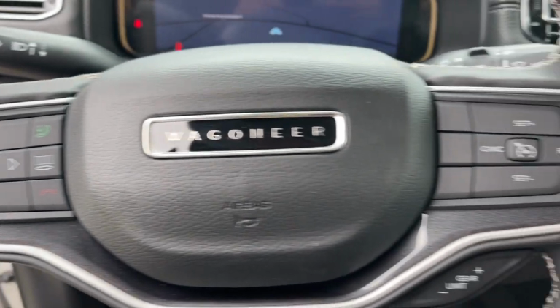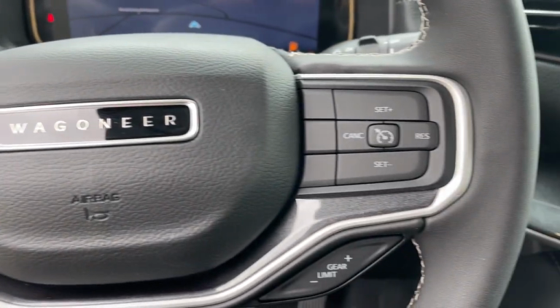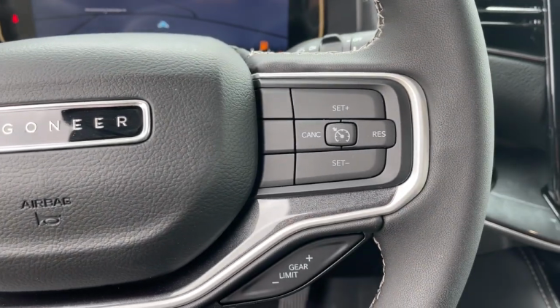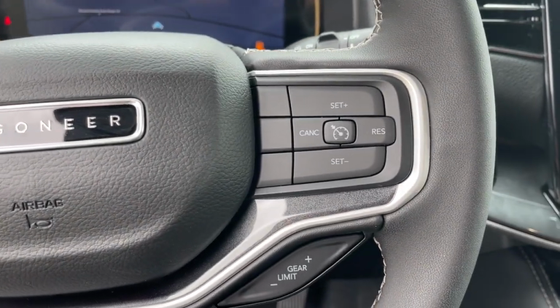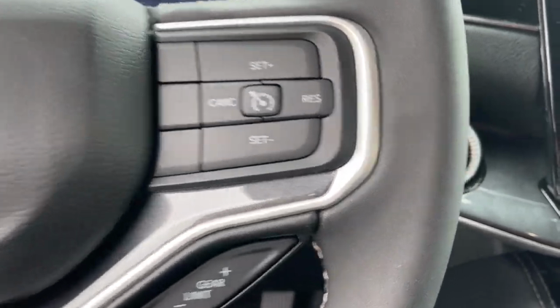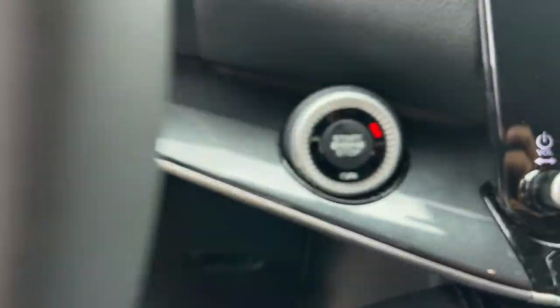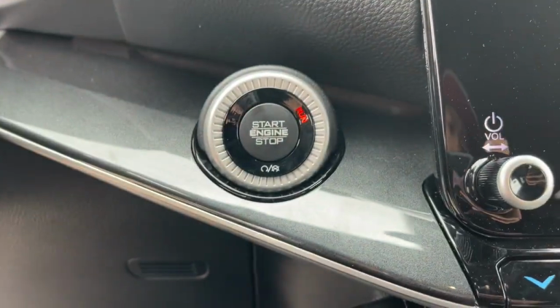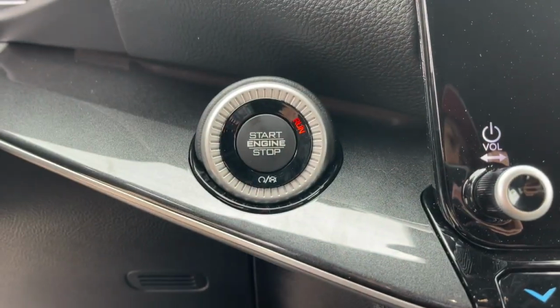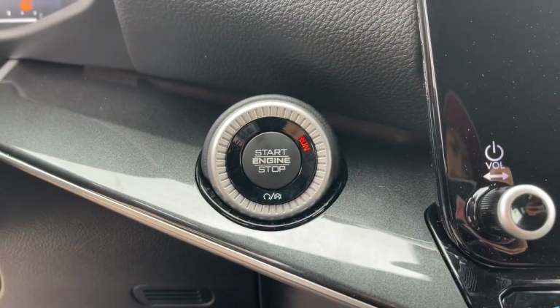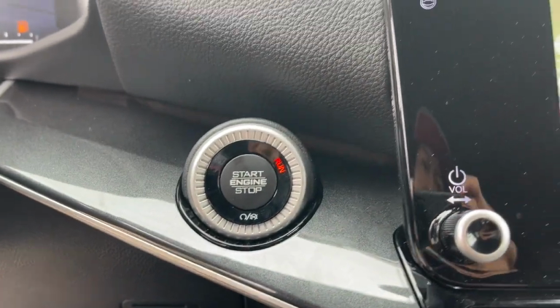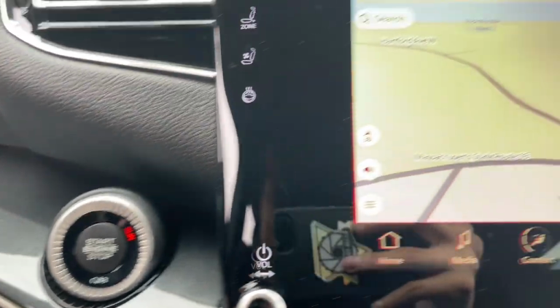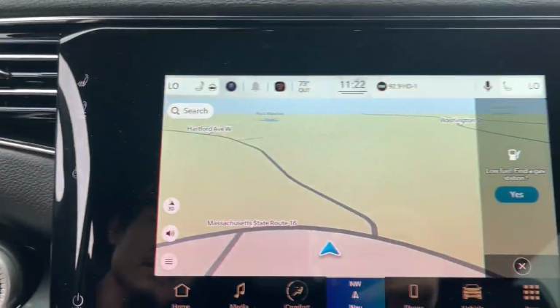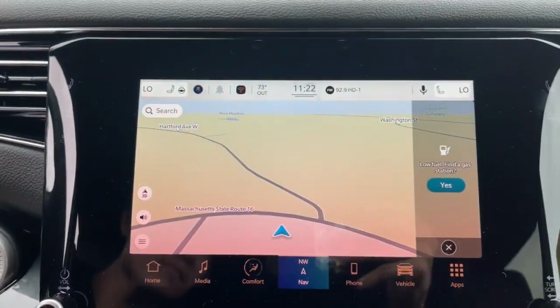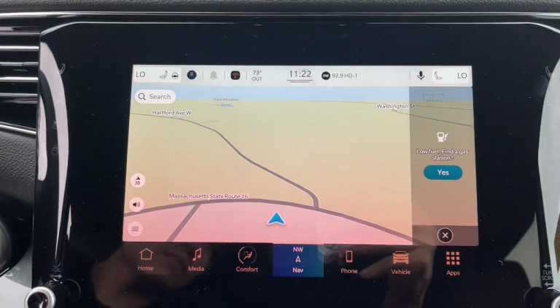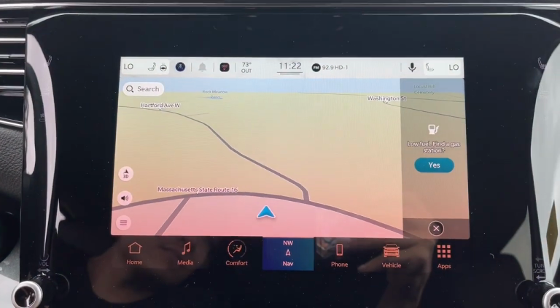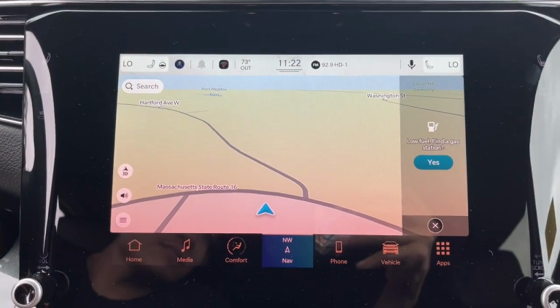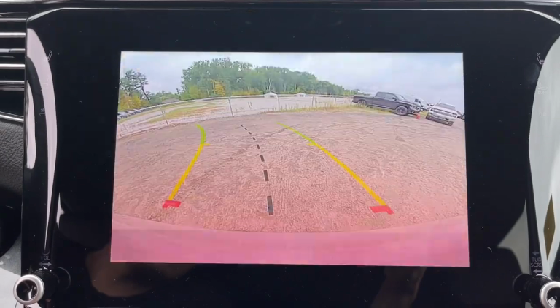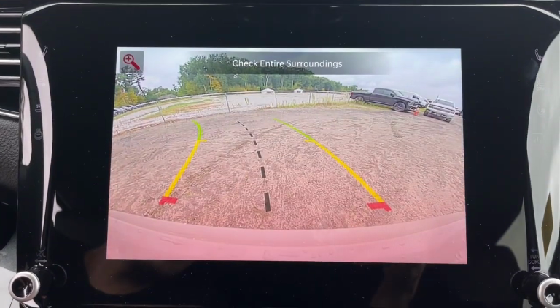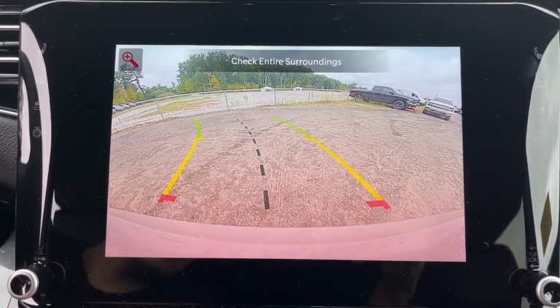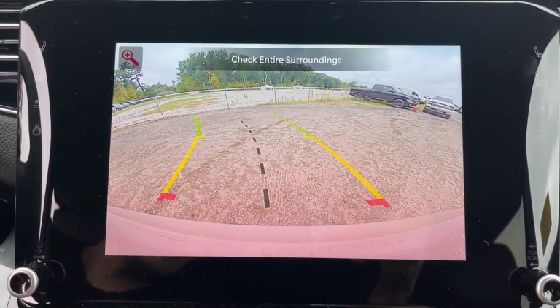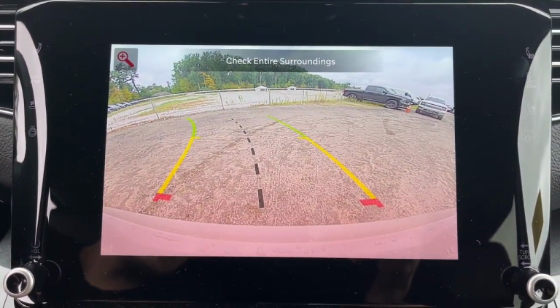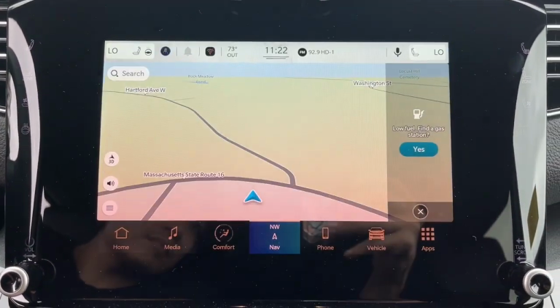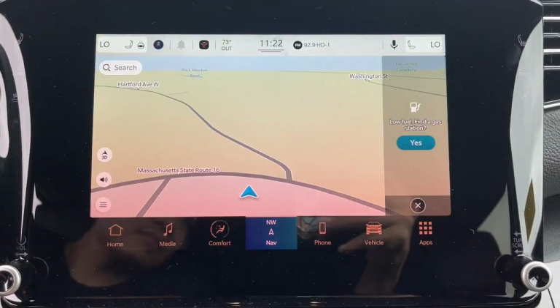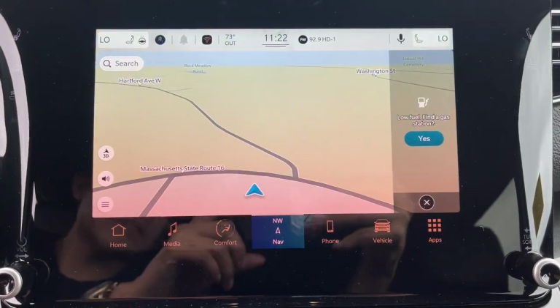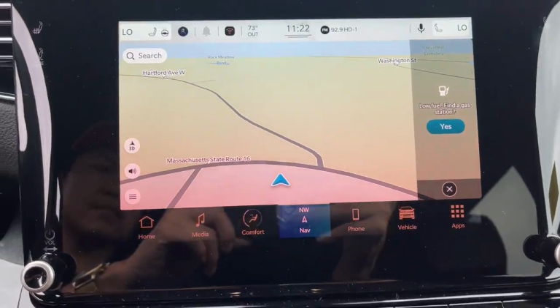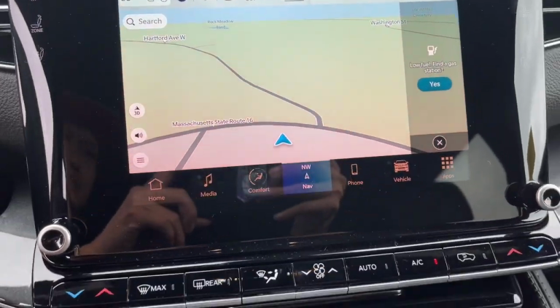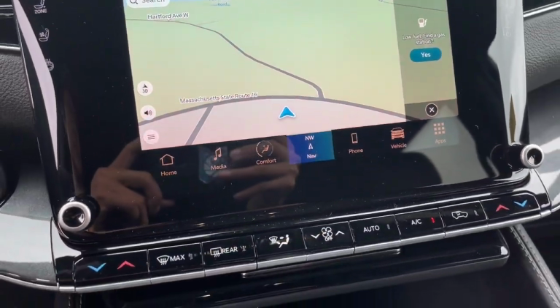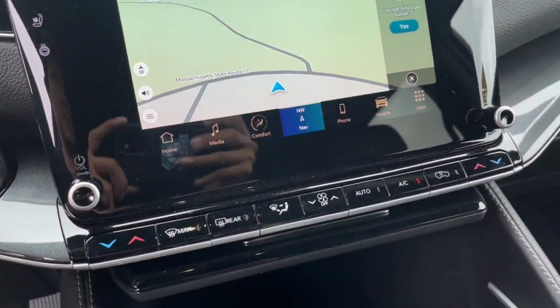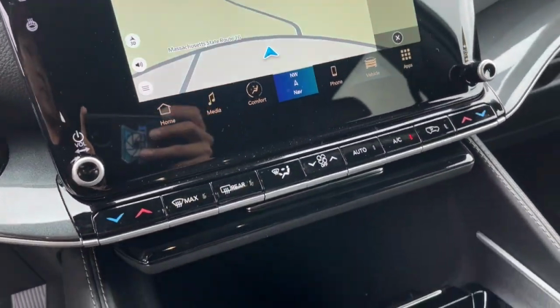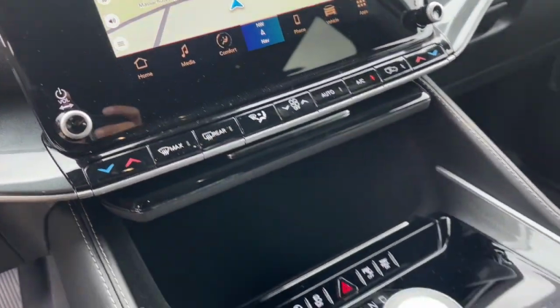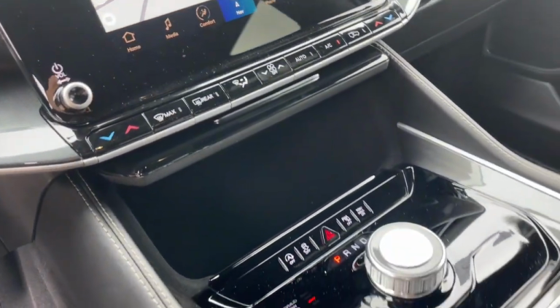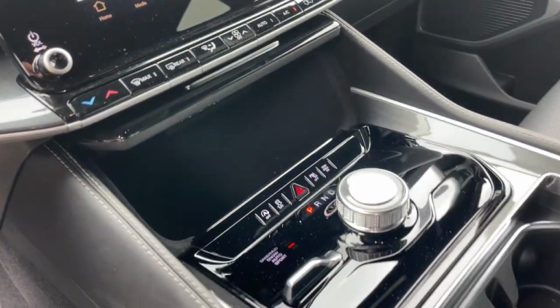Strength blends with family style comfort in this smooth riding Wagoneer. See for yourself when you take it out for a test drive. Our professional staff looks forward to giving you excellent service.